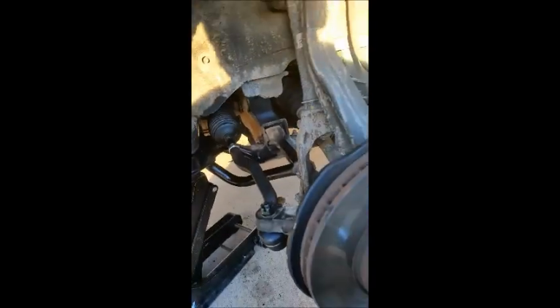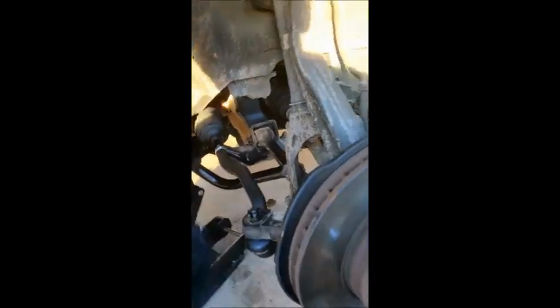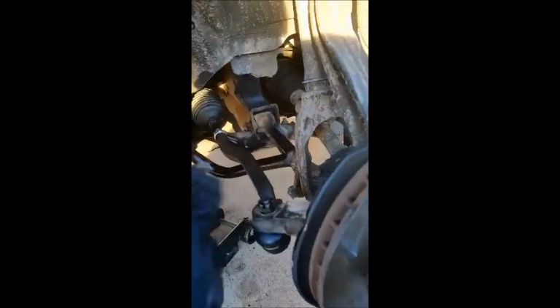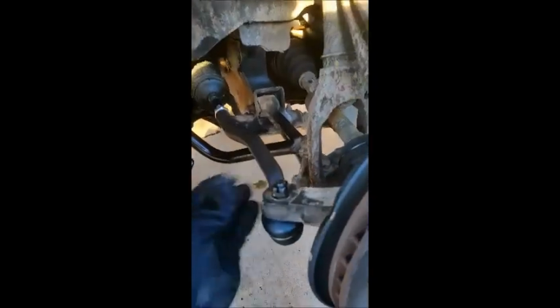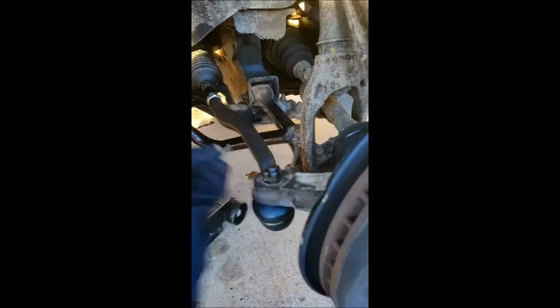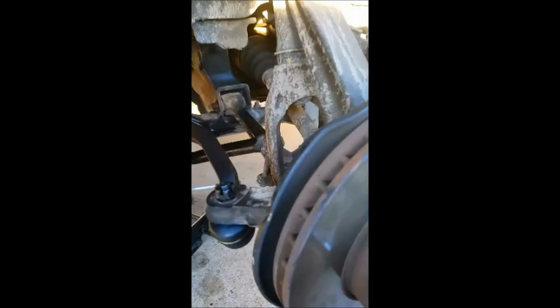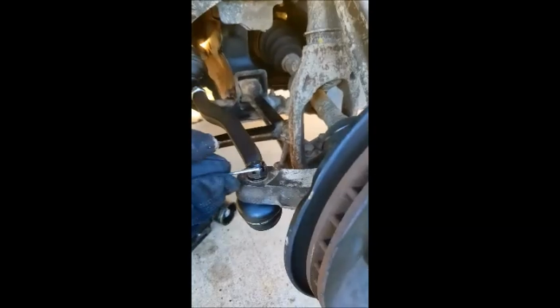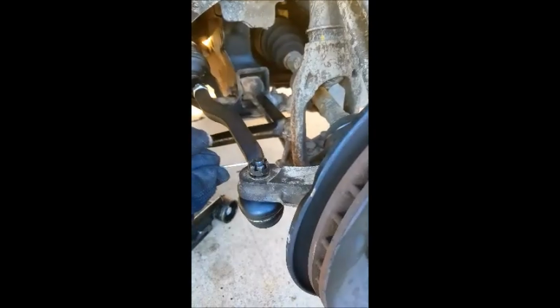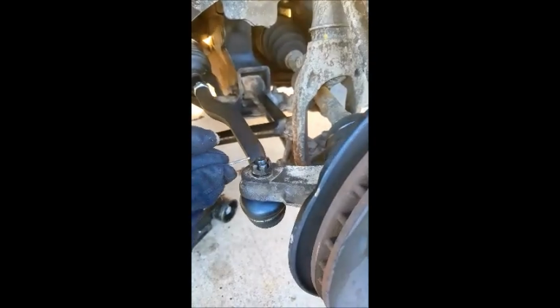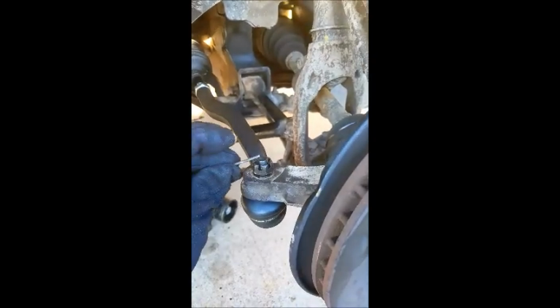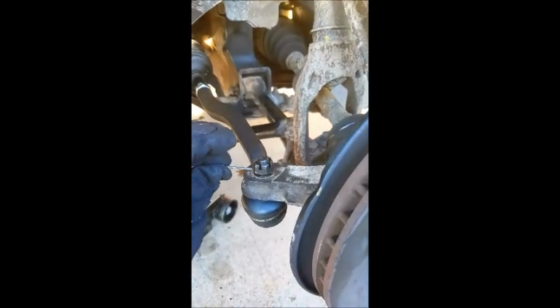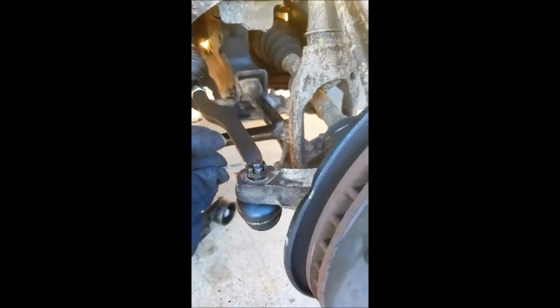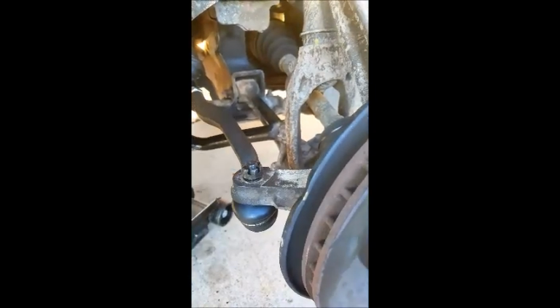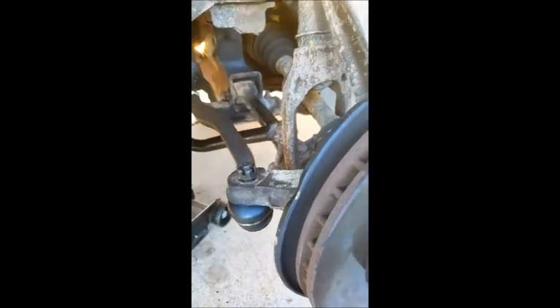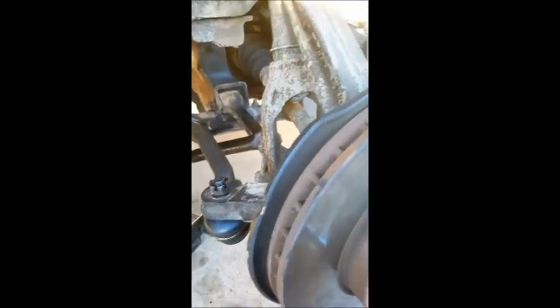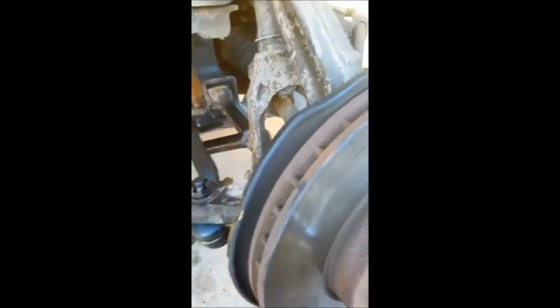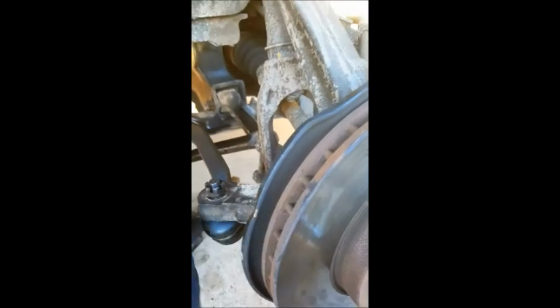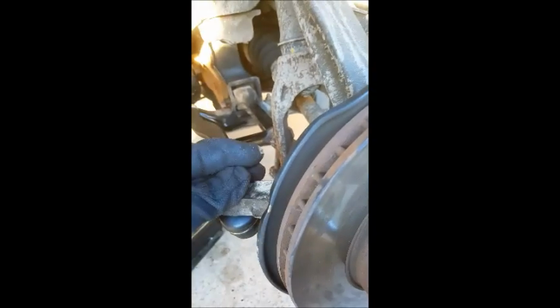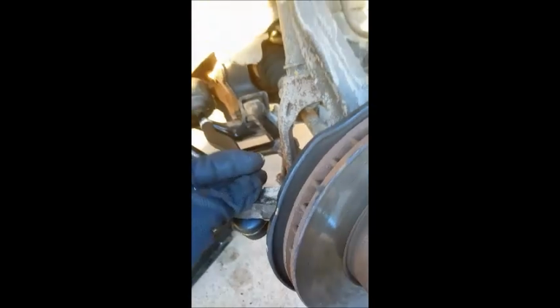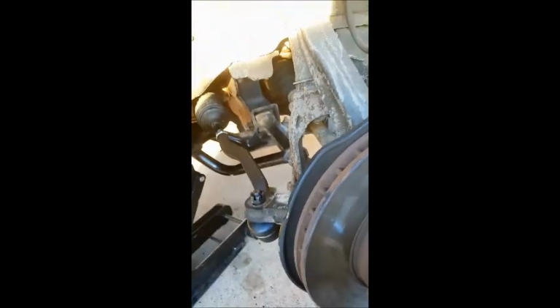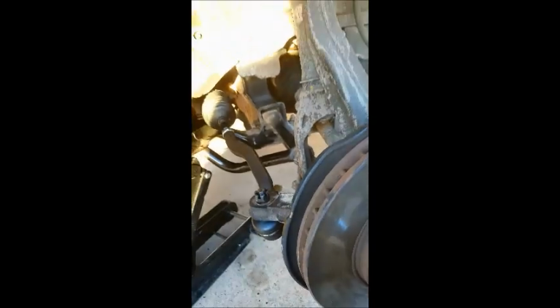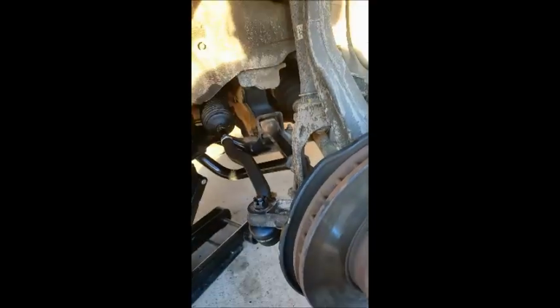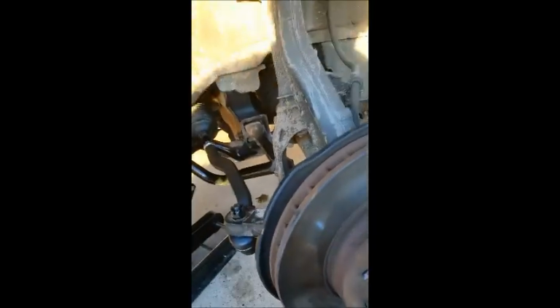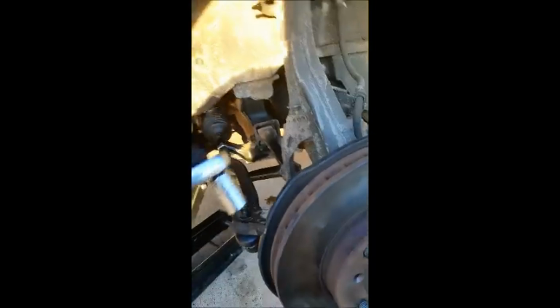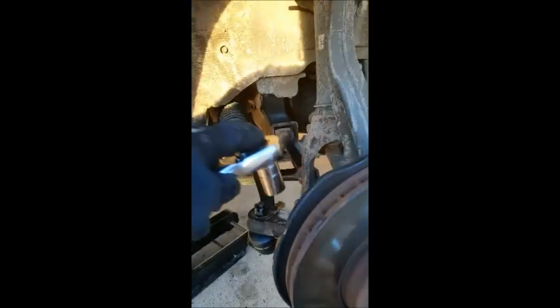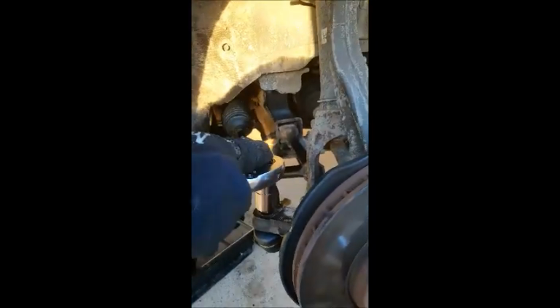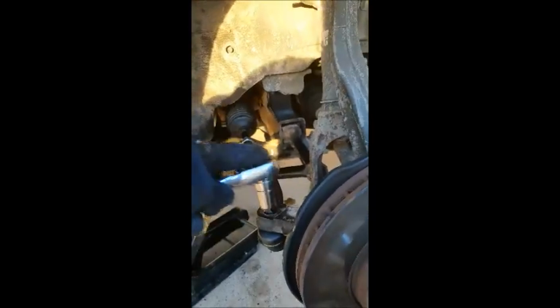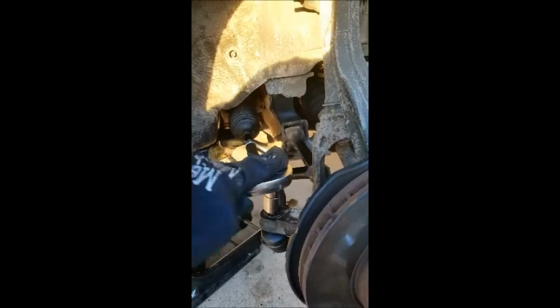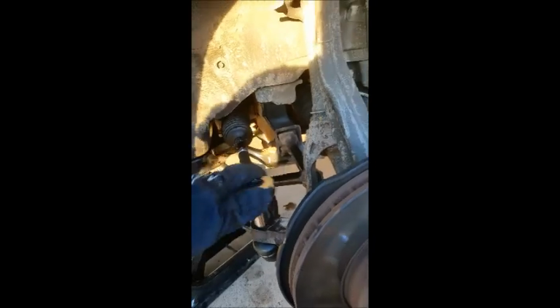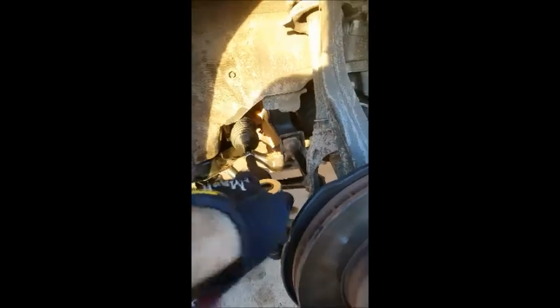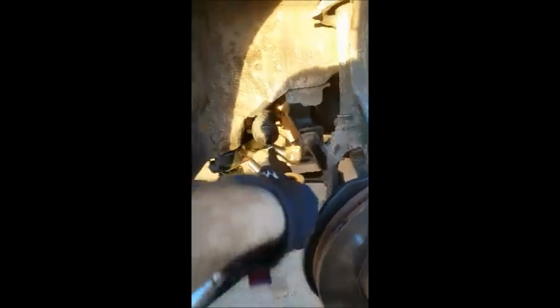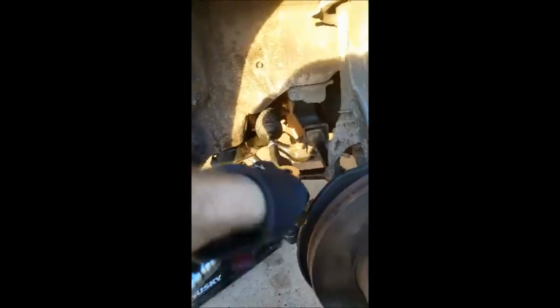First, this is your outer tie rod right here. There is a cotter pin that just goes right through here through the bolt, and you just got to take that out first. And then you have a 17 millimeter socket right here — you just need to get that done real quick.